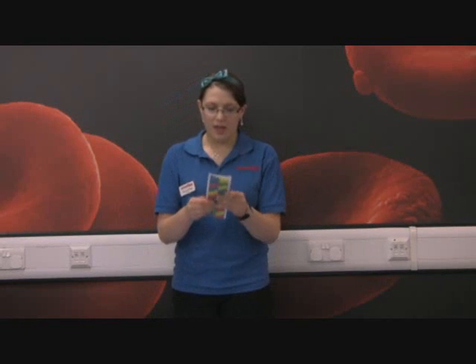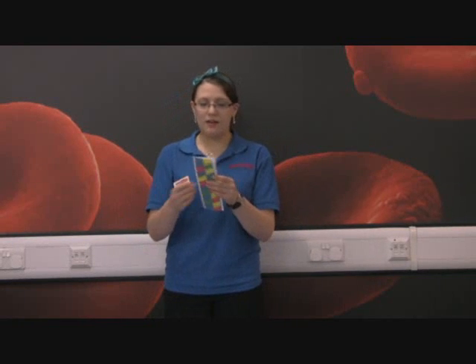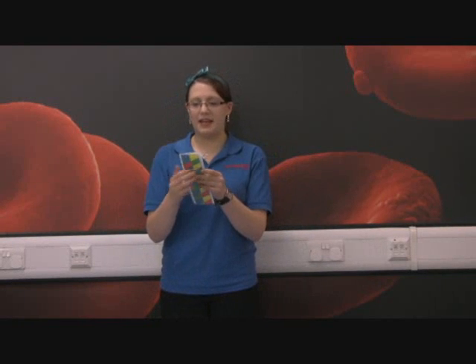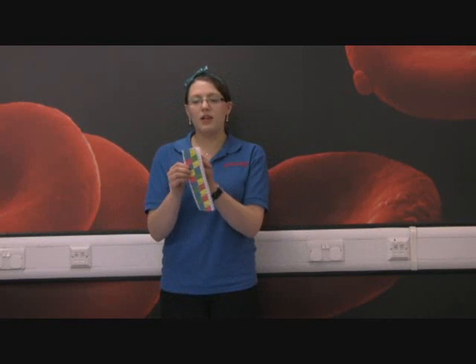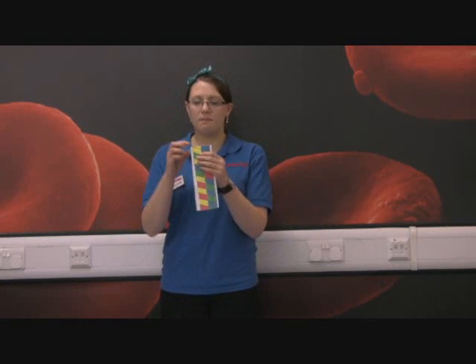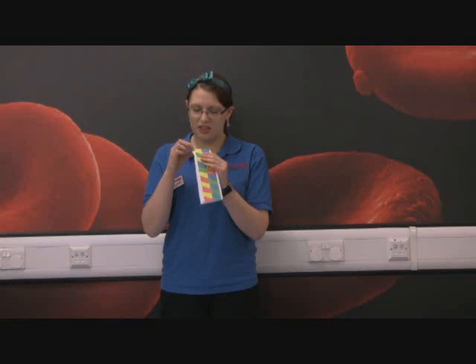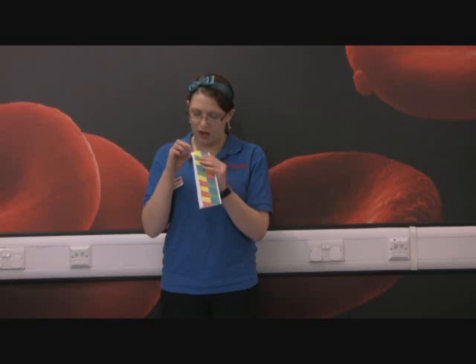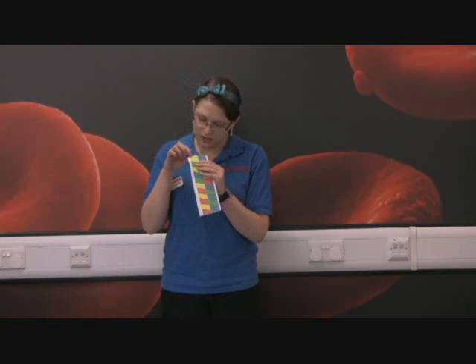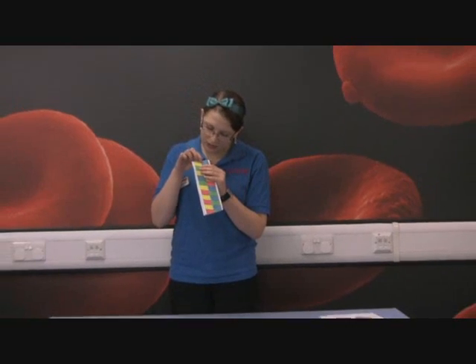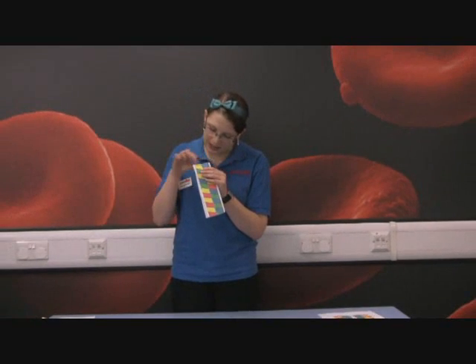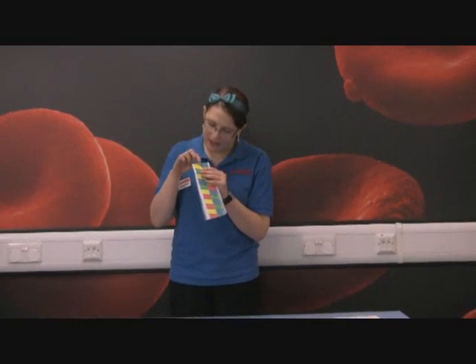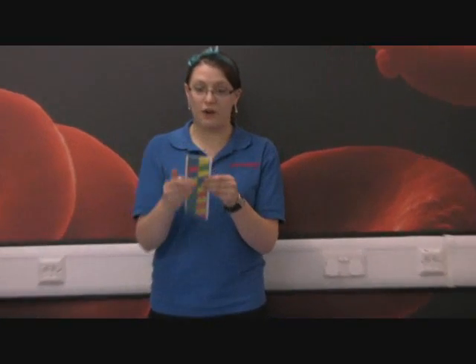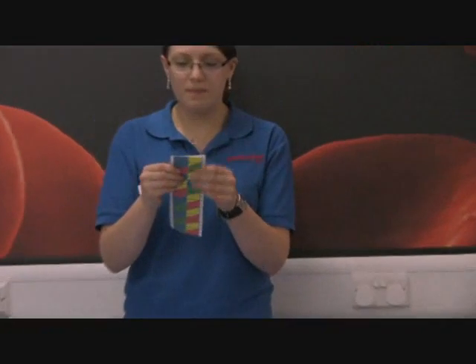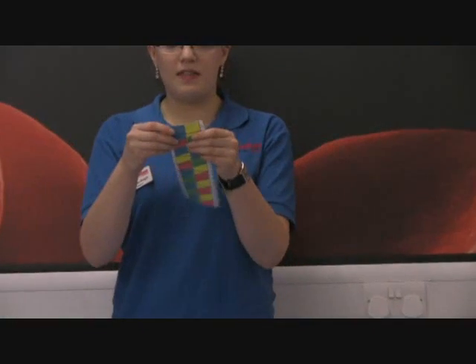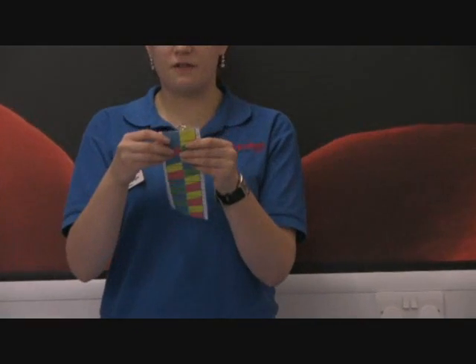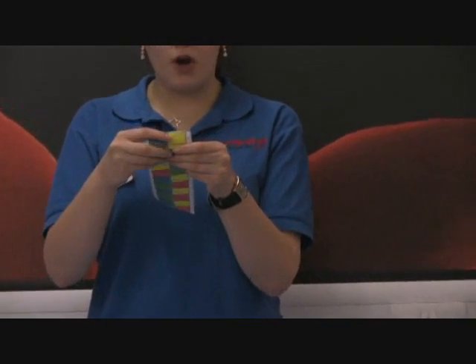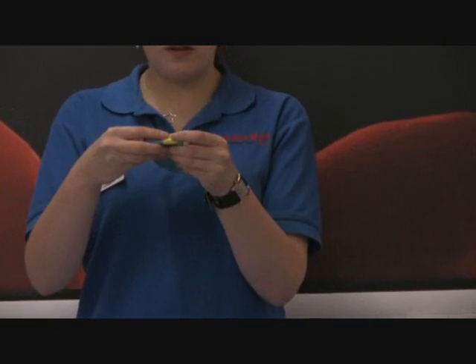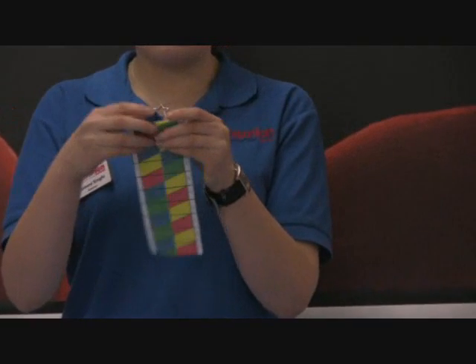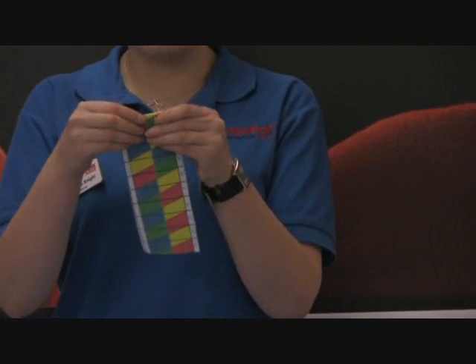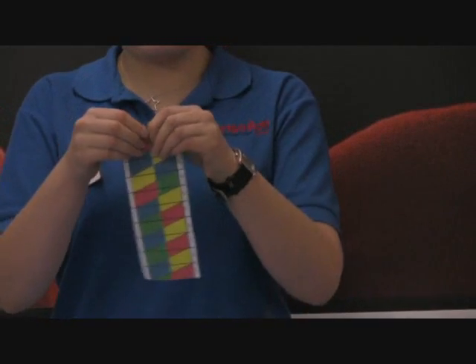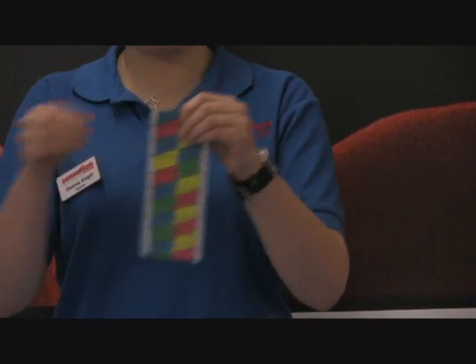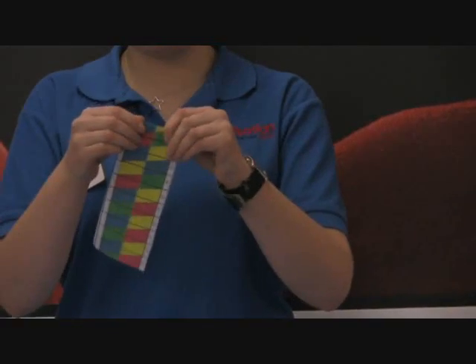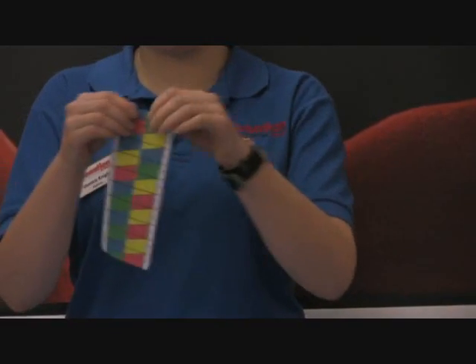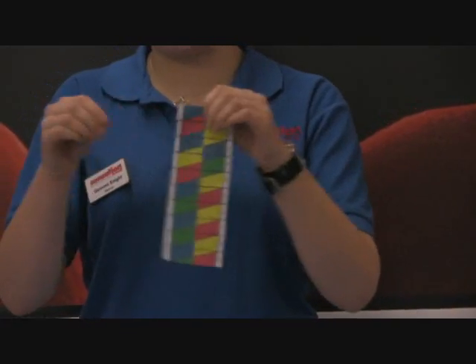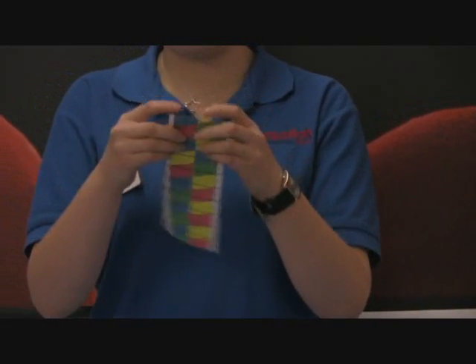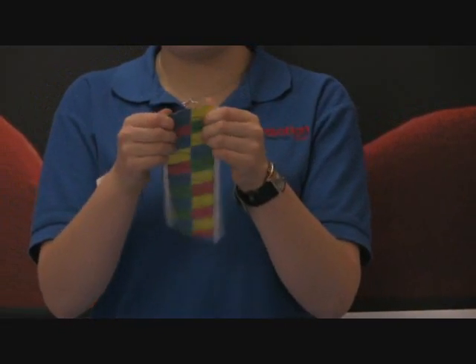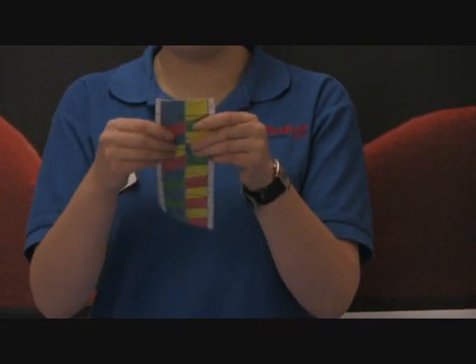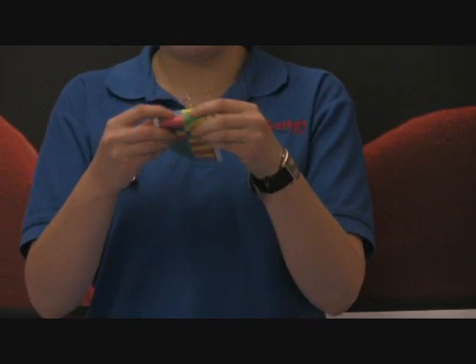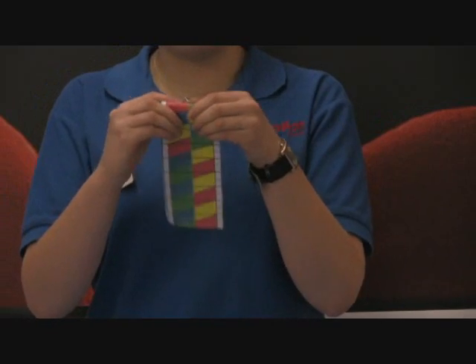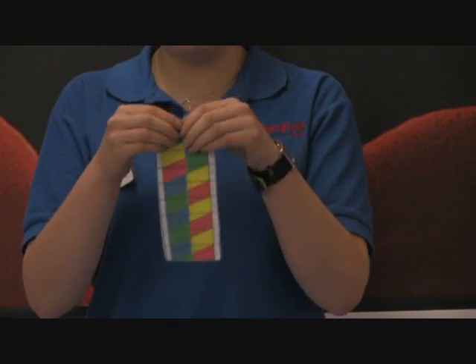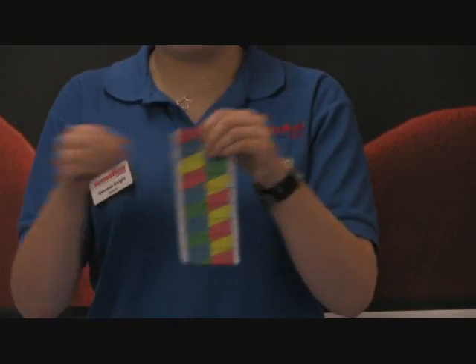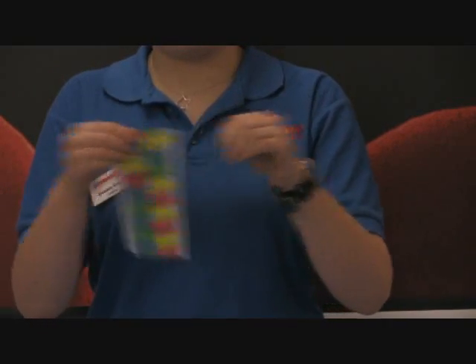Then take it so that the big thick diagonal line is at the front, and fold them over down like this. Make sure it's nice and firm, so use your nails again. Then unfold and do that all the way down the whole strip.